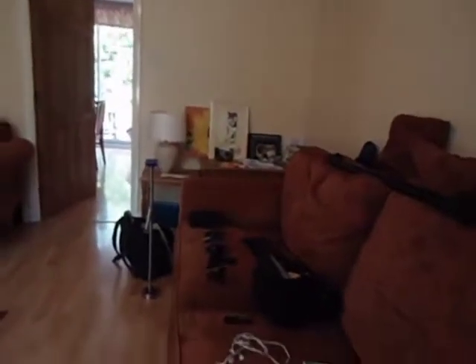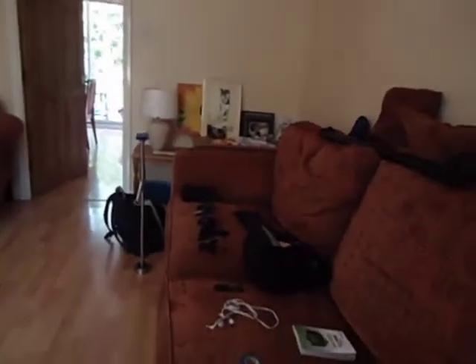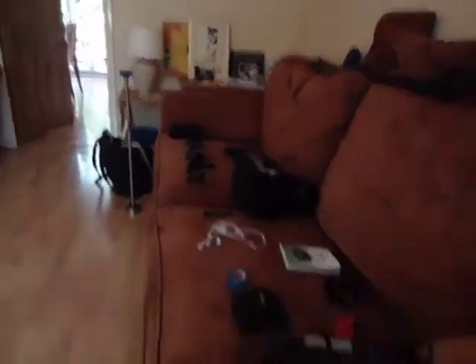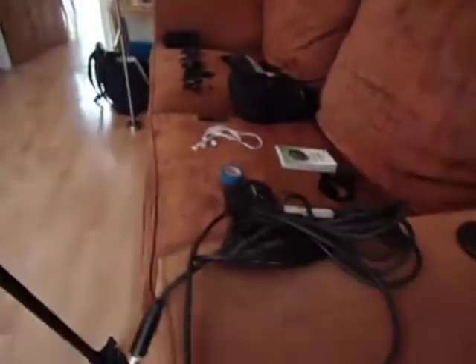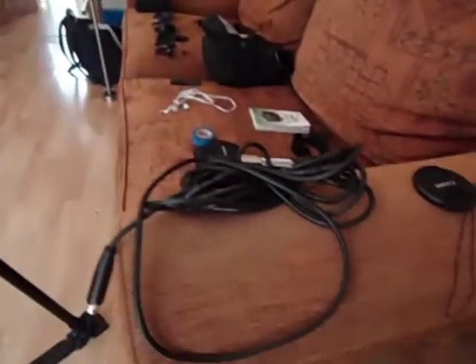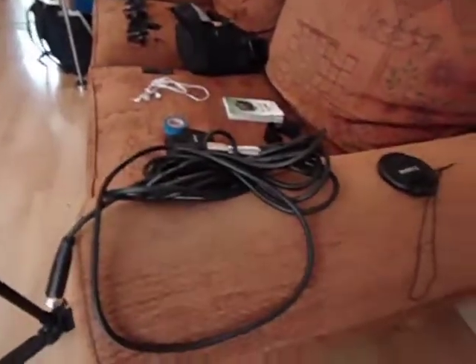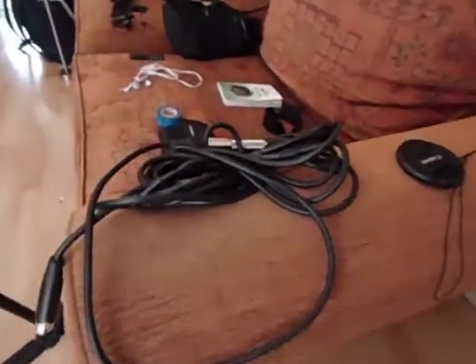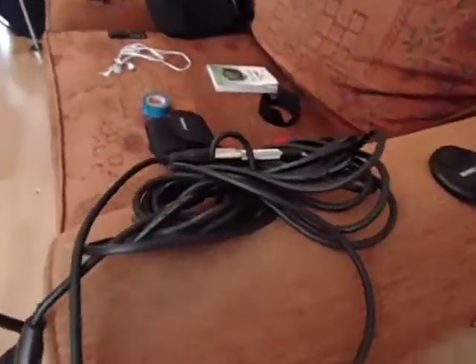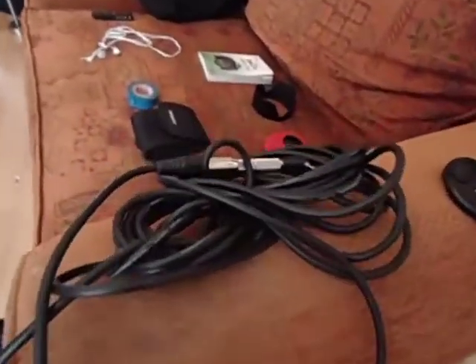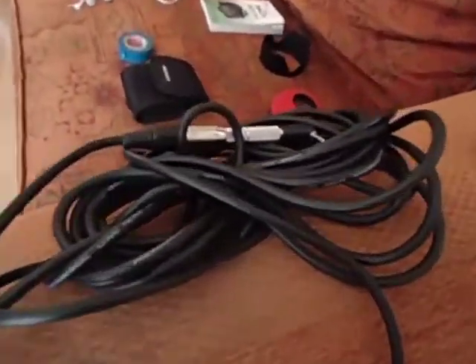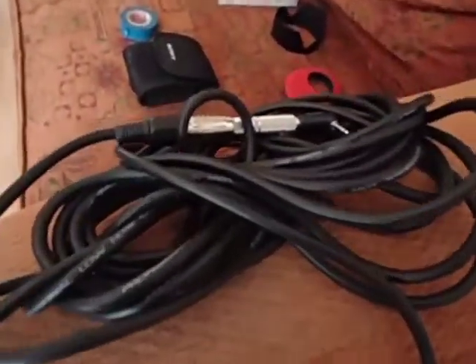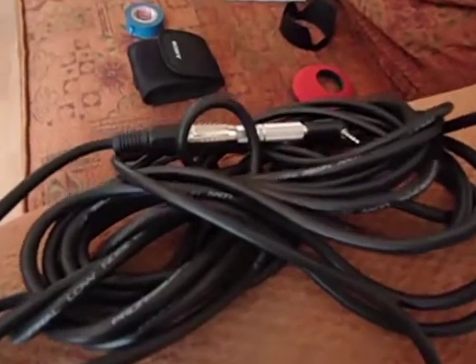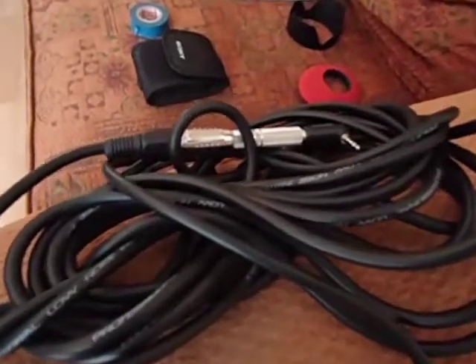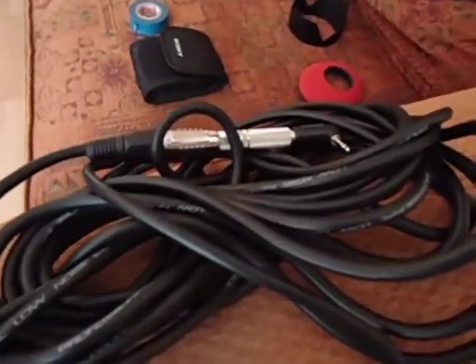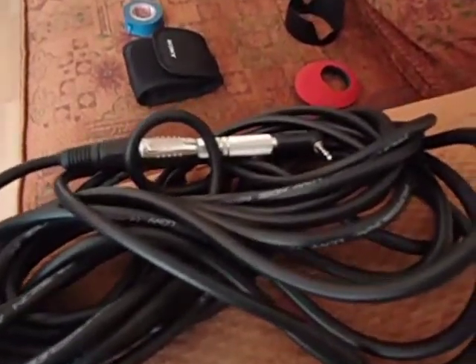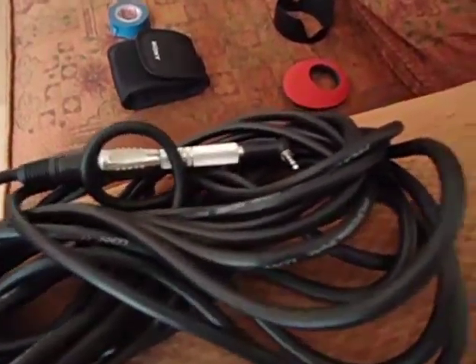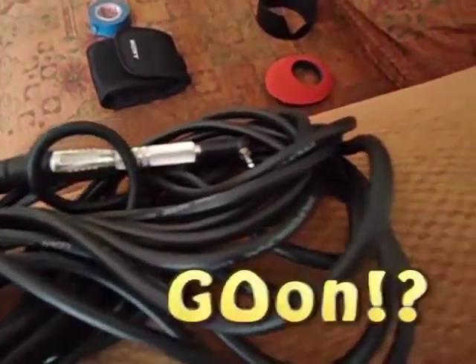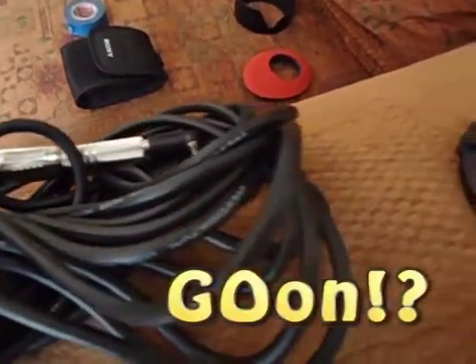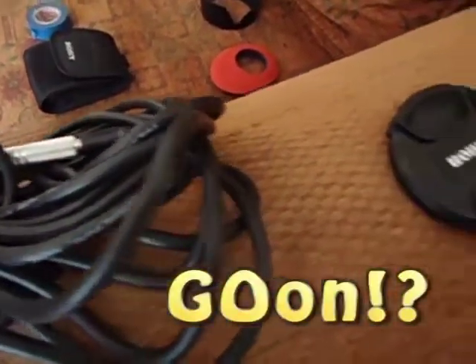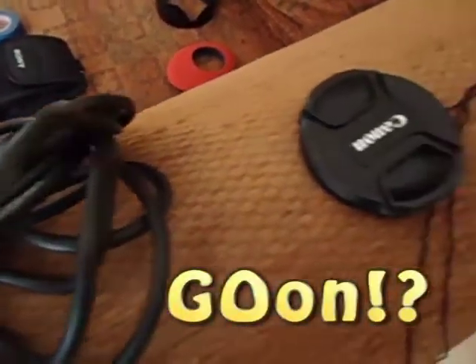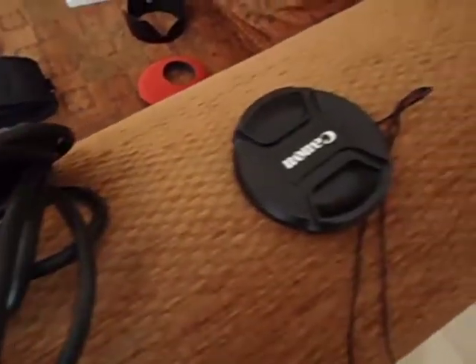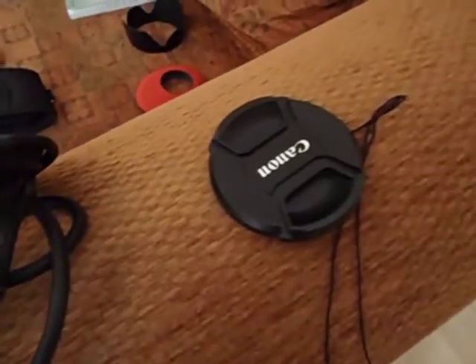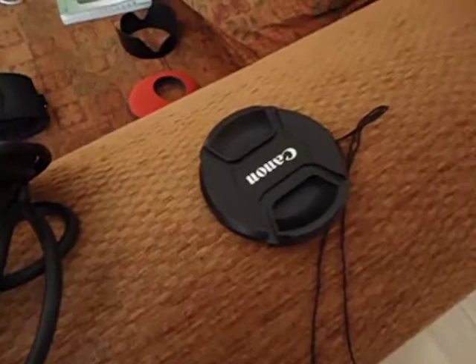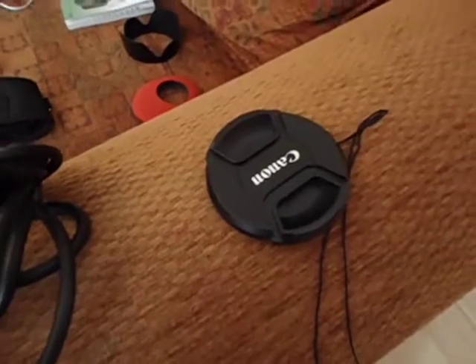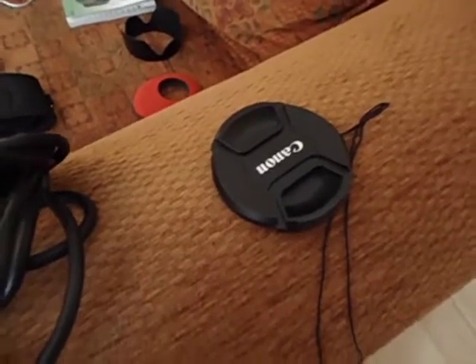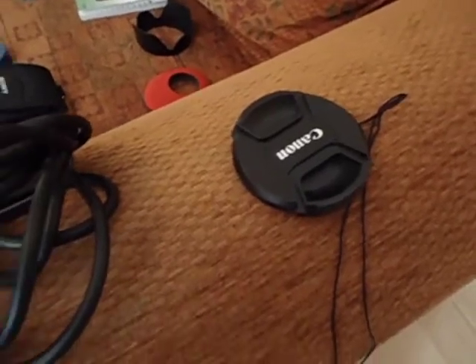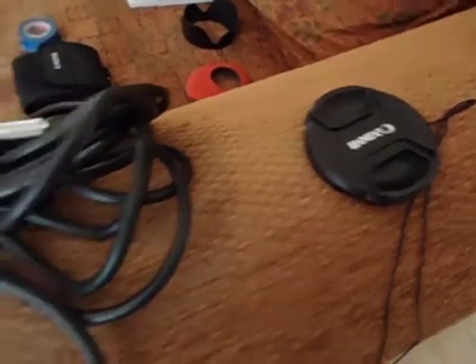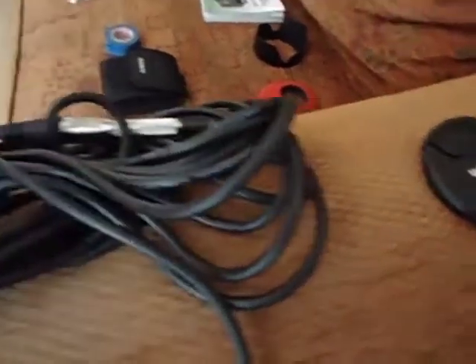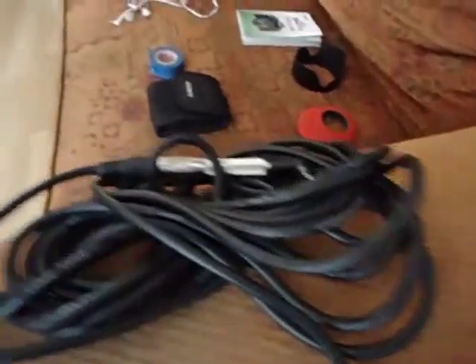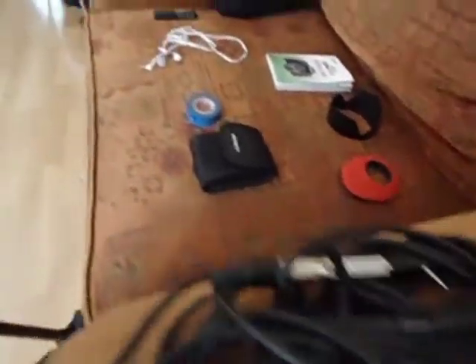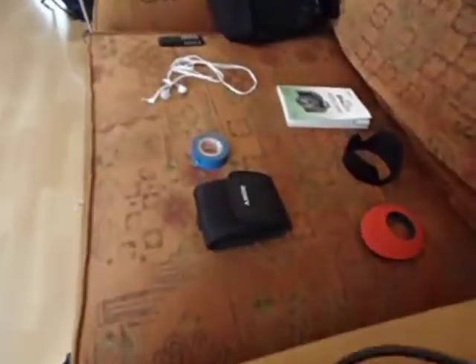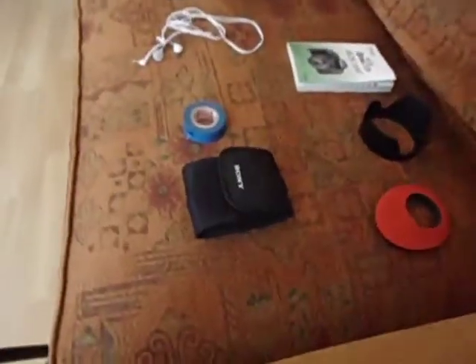Moving on, we have my long XLR cable, for when I'm doing shoots with the shotgun on the boom. That's my lens cap. That's the camera recording now.